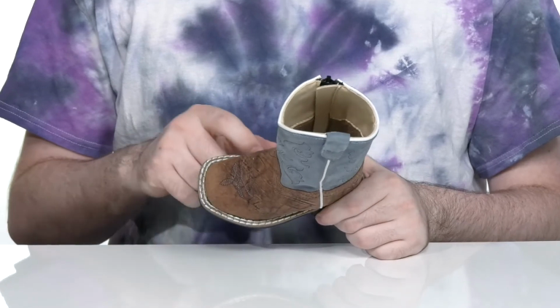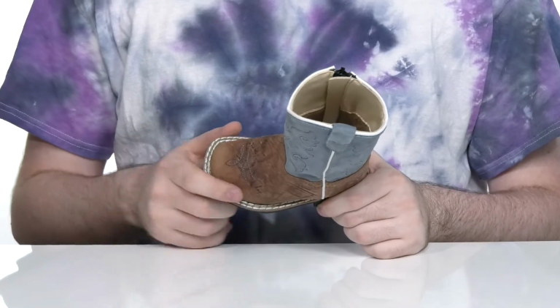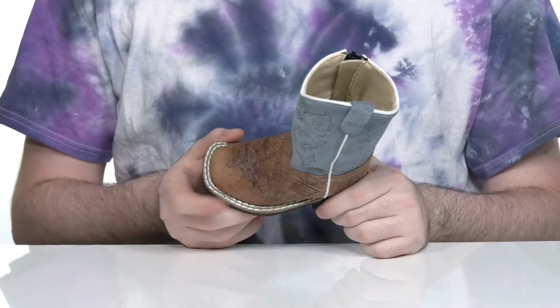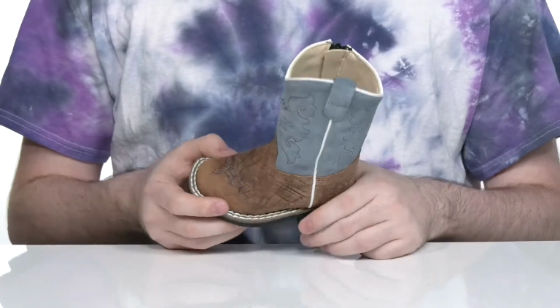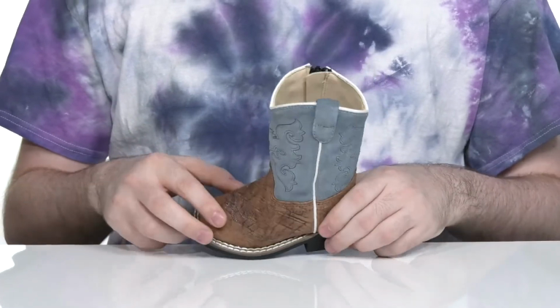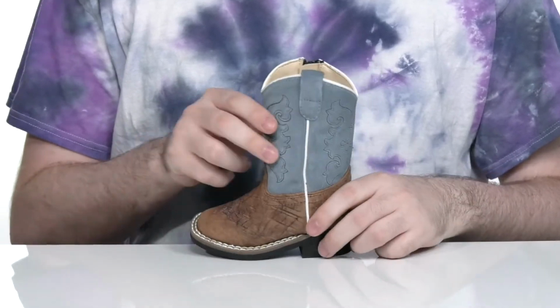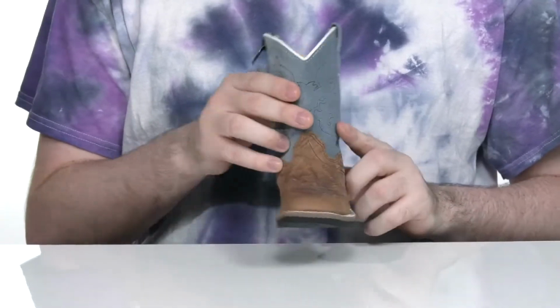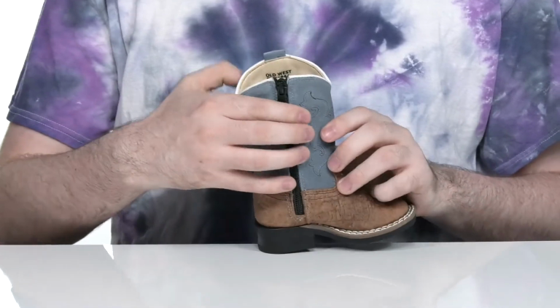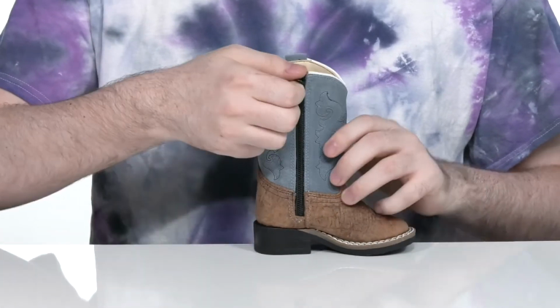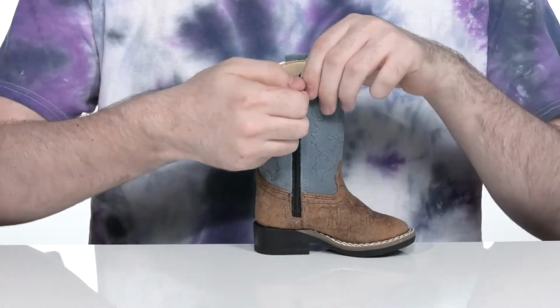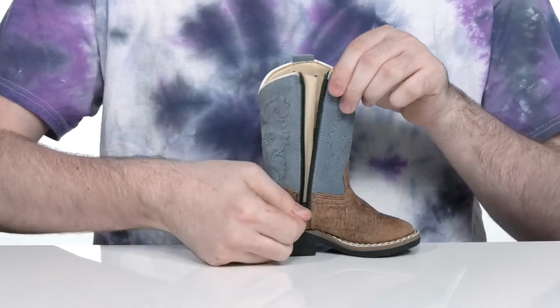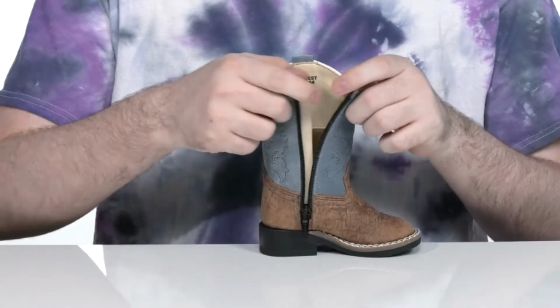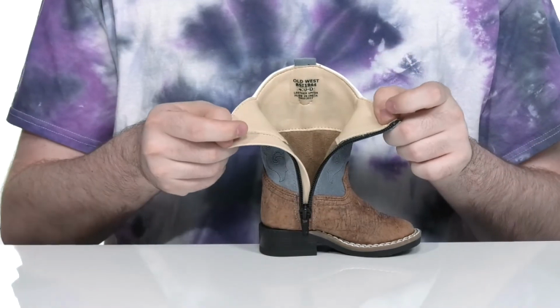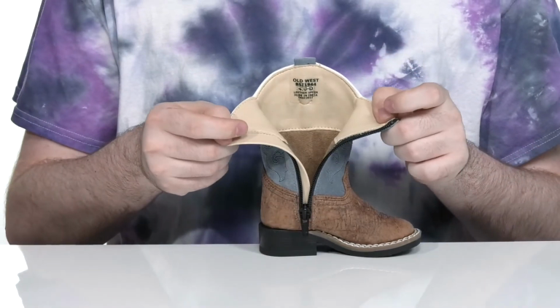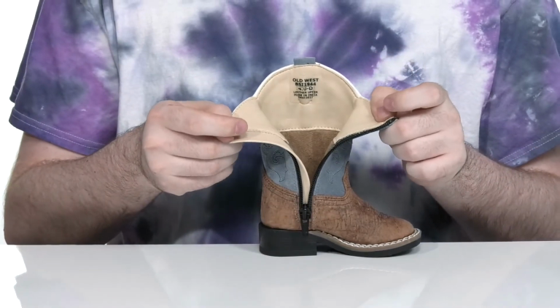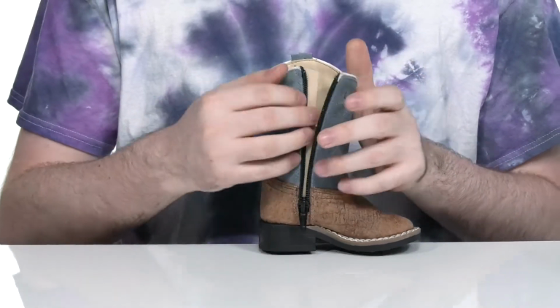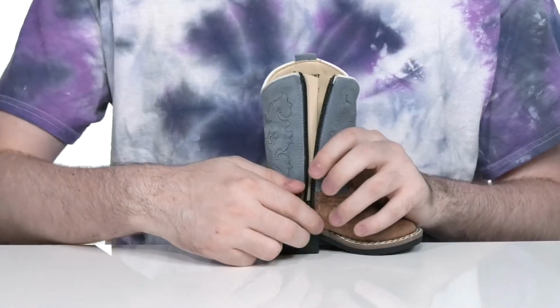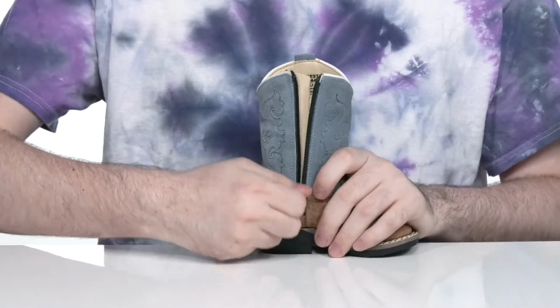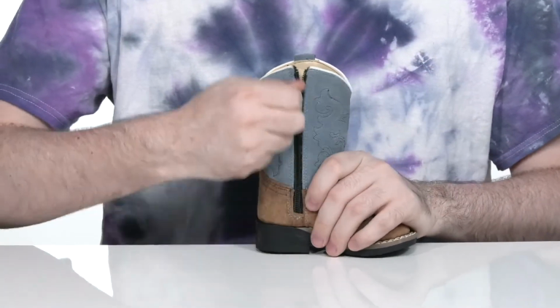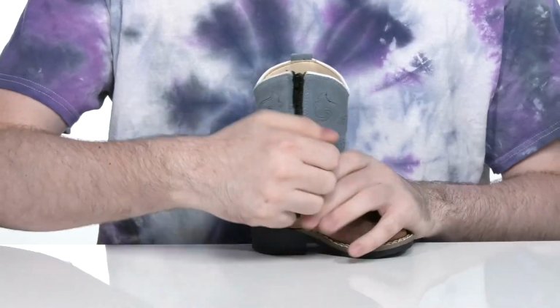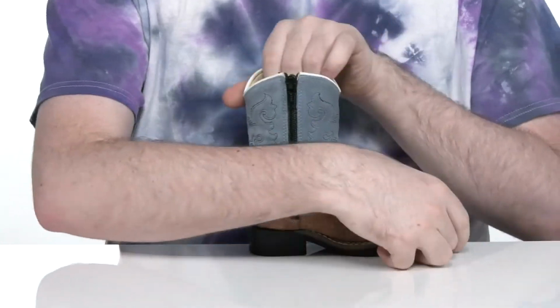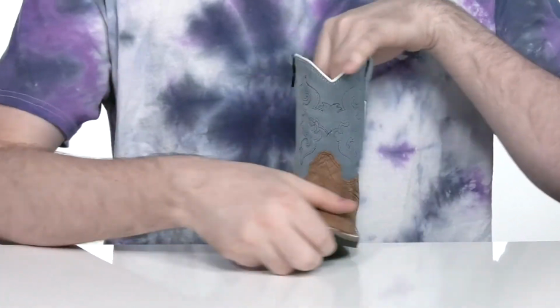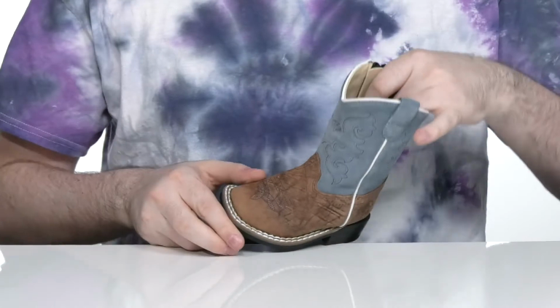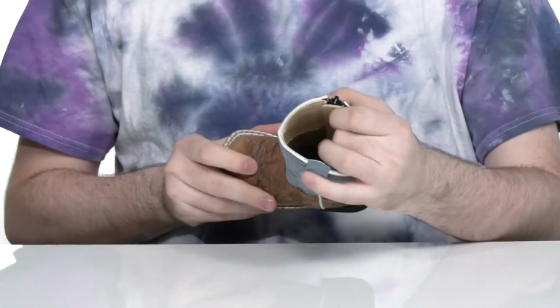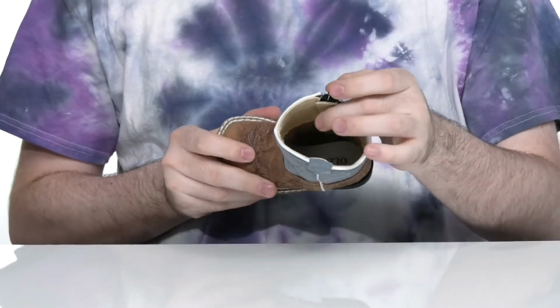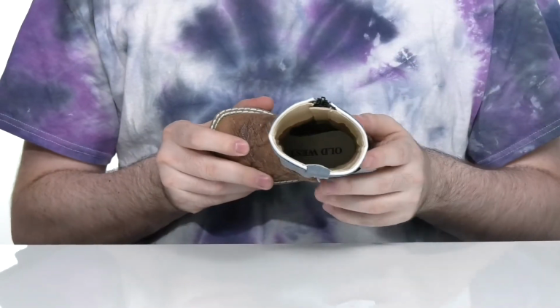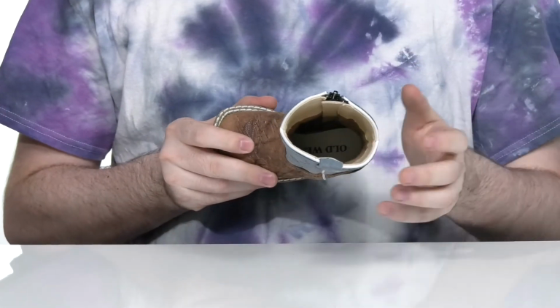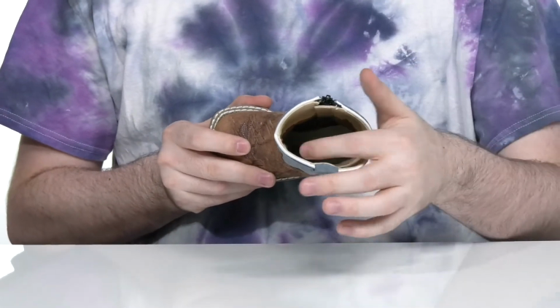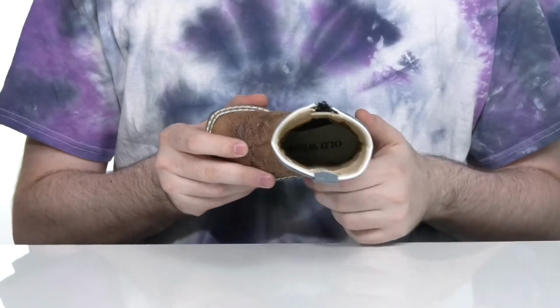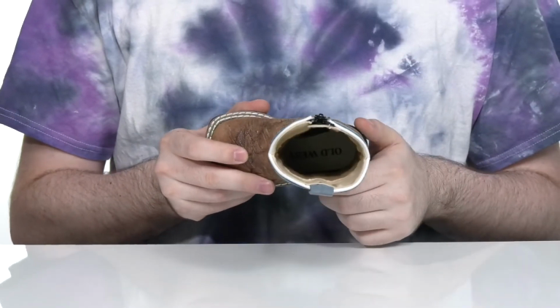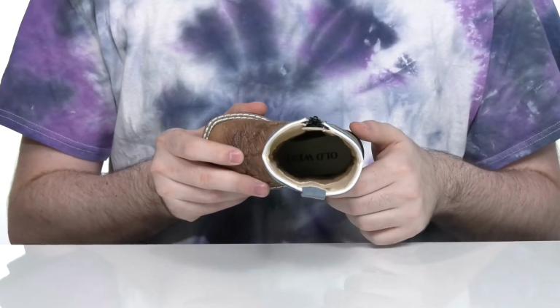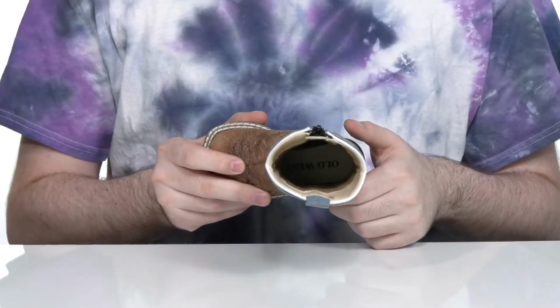It's welt stitched for durability and uses an easy side zipper so they can get their feet in and out very quickly. The inside lining is leather and textile to keep it cool and breathable, with a comfortable foam footbed in the bottom.